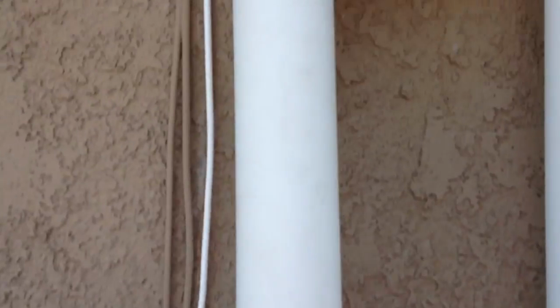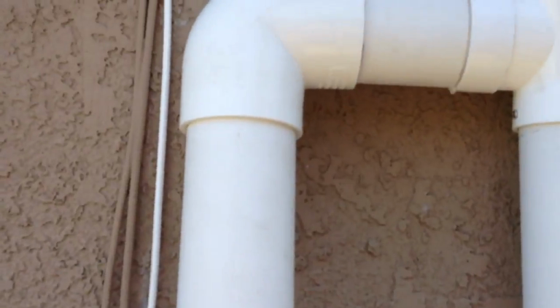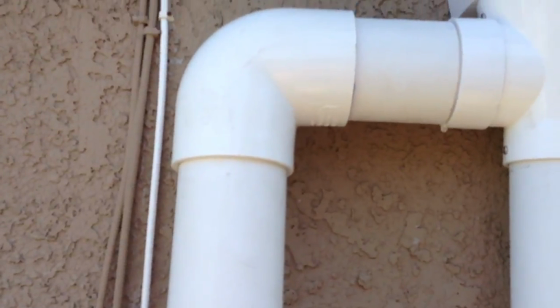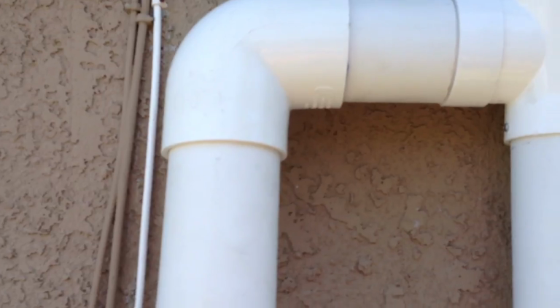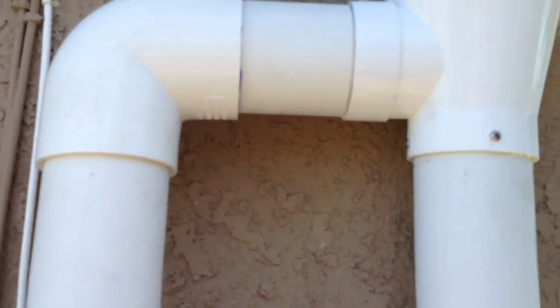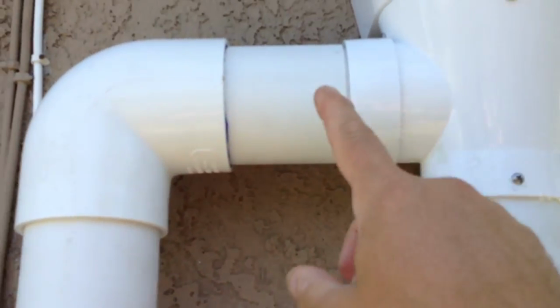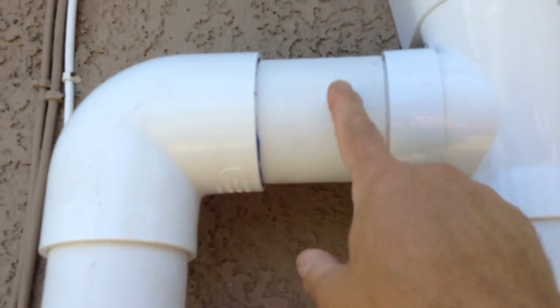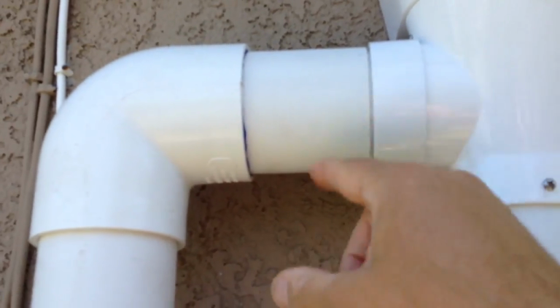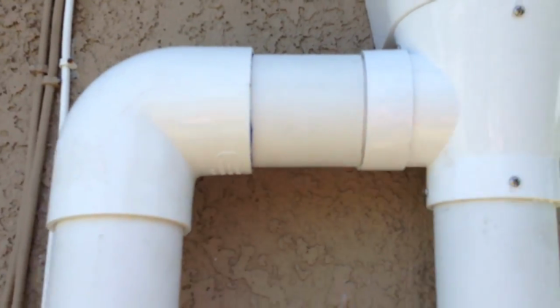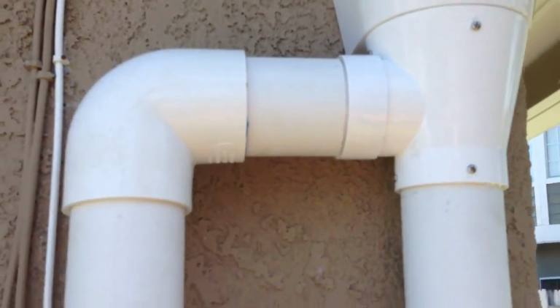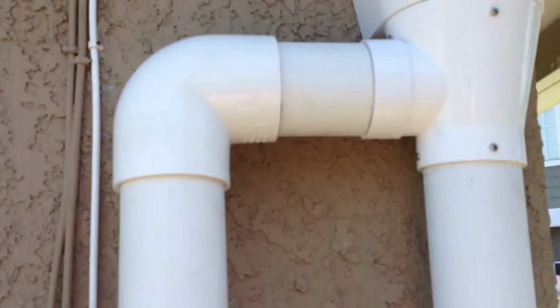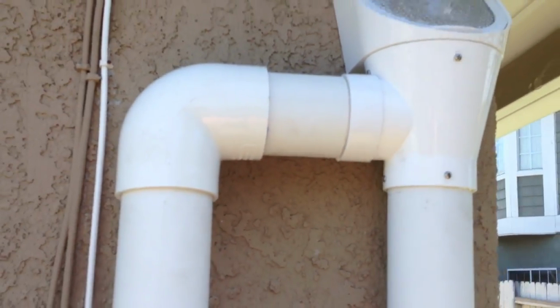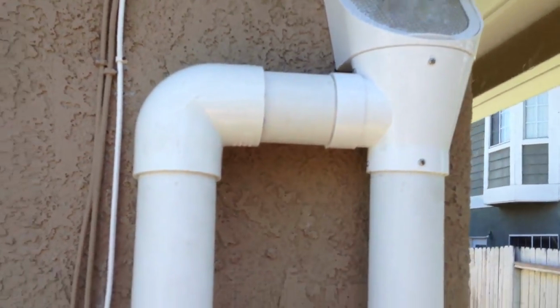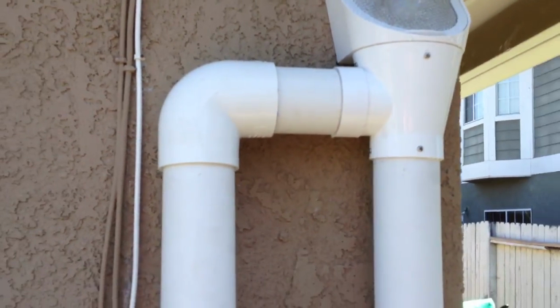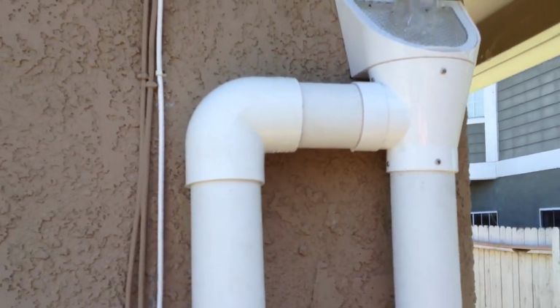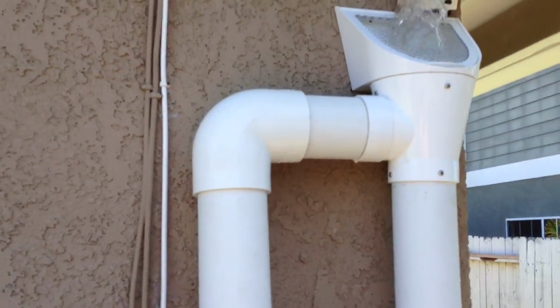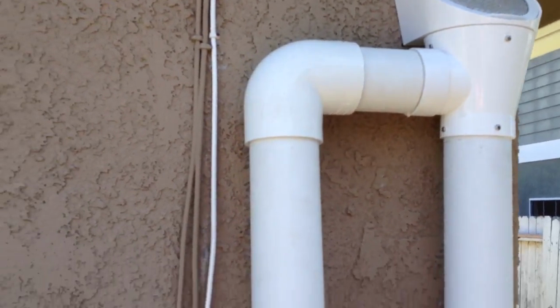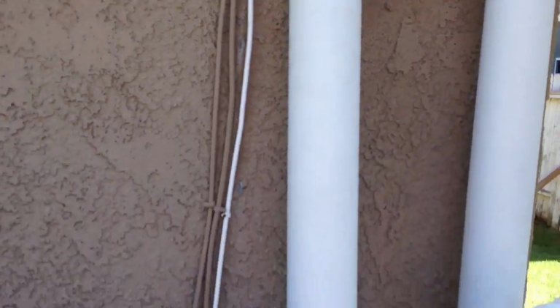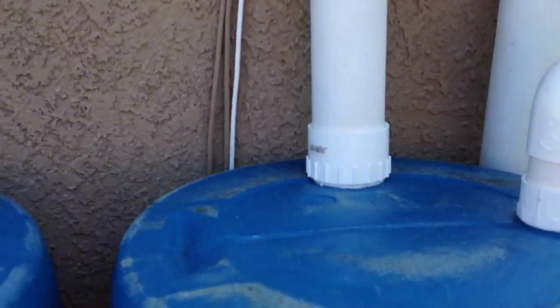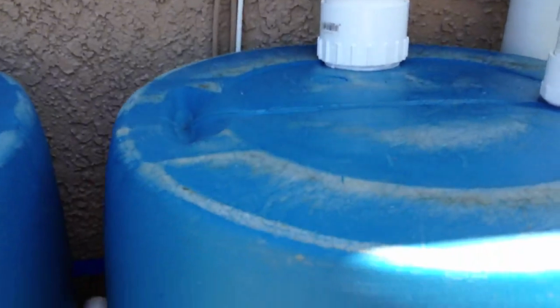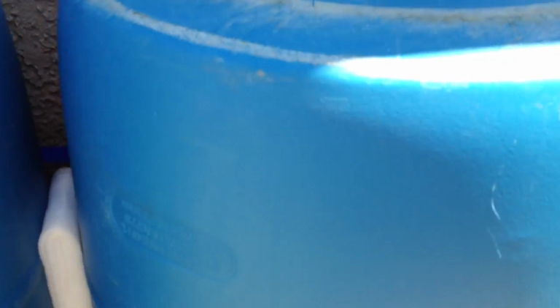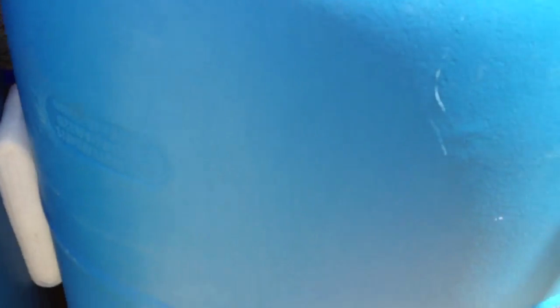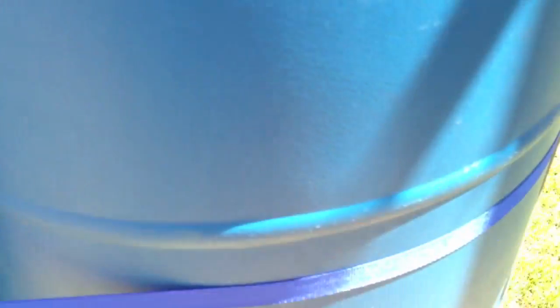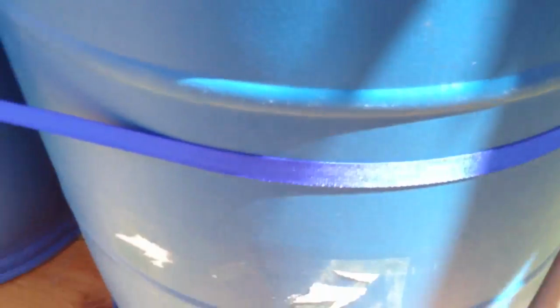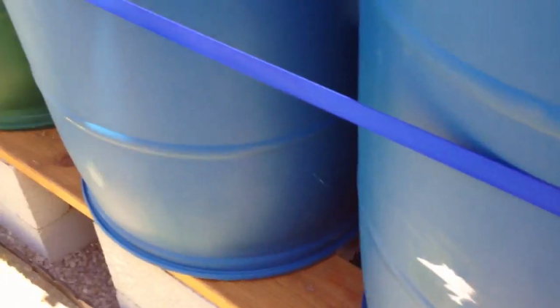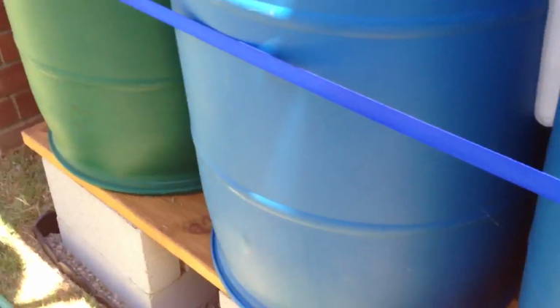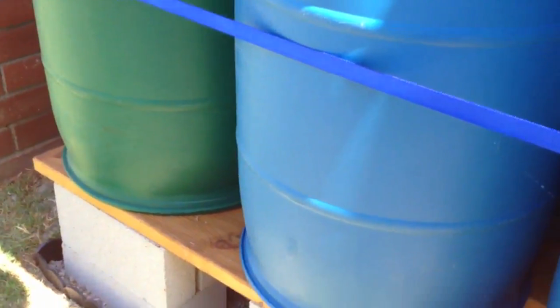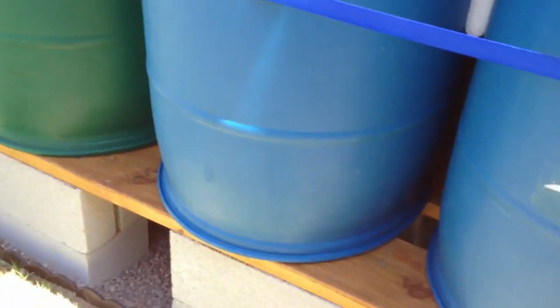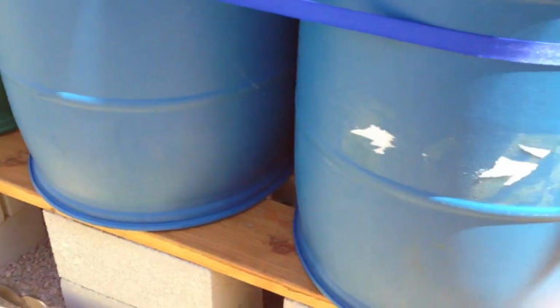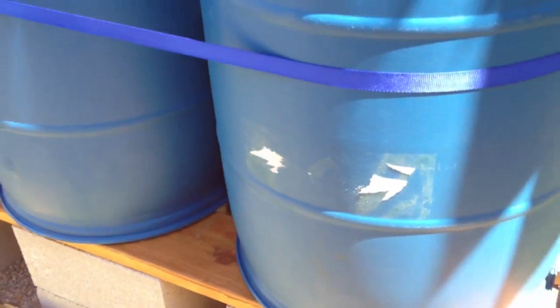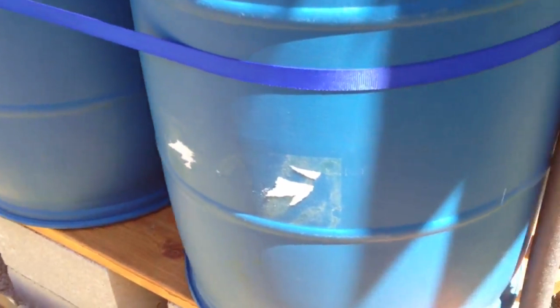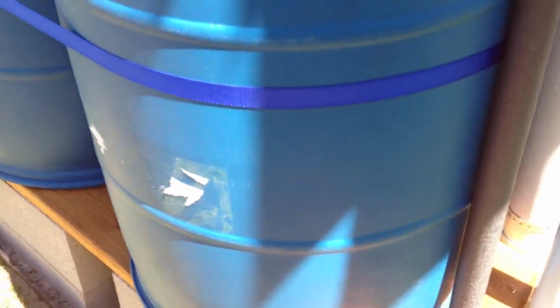Also in this section right here there's a brush — it's like another filtering system that gets any floaters. Then it goes down into the drums and they're equalizing because the water finds the lowest point.